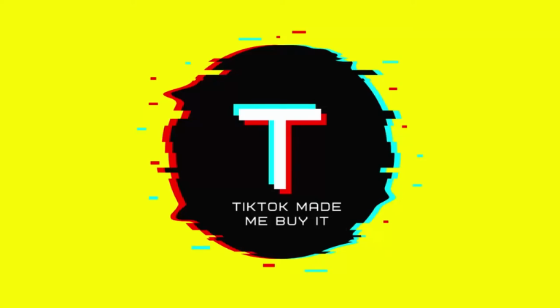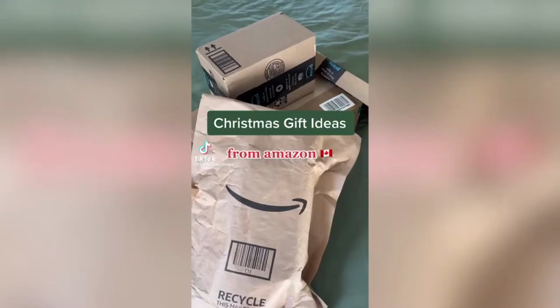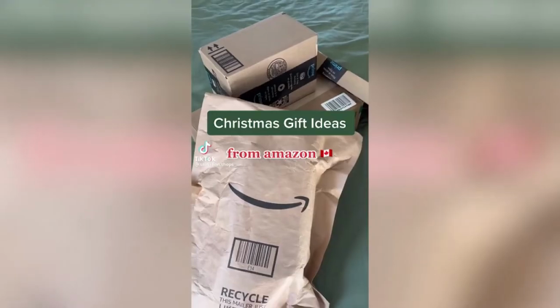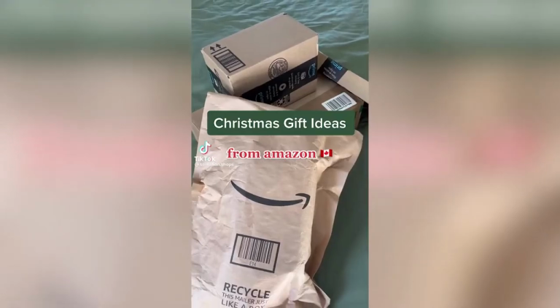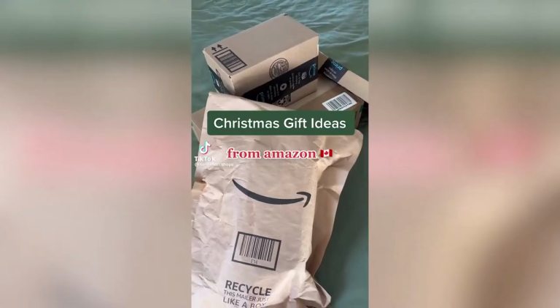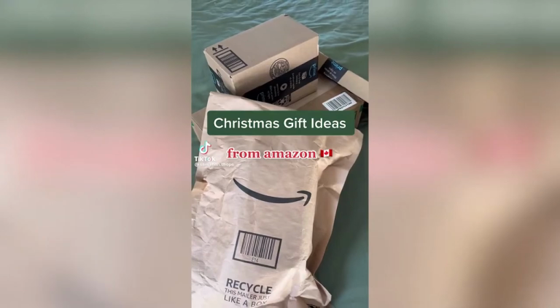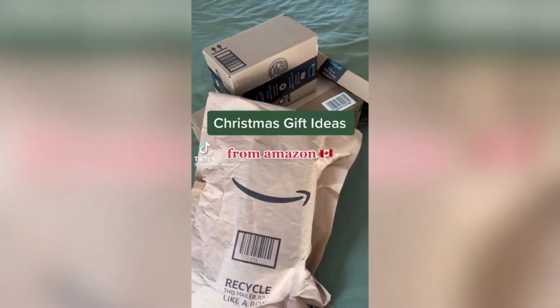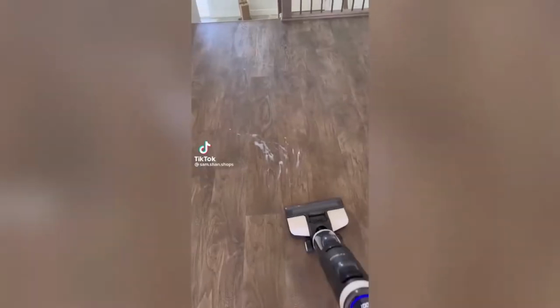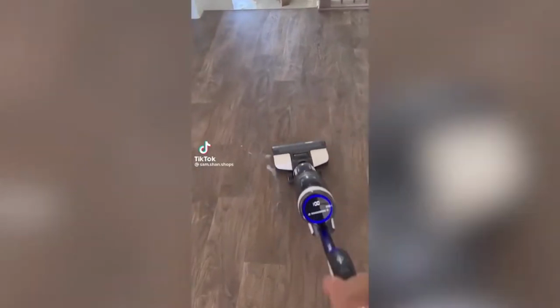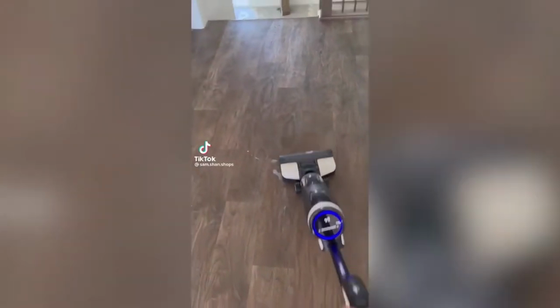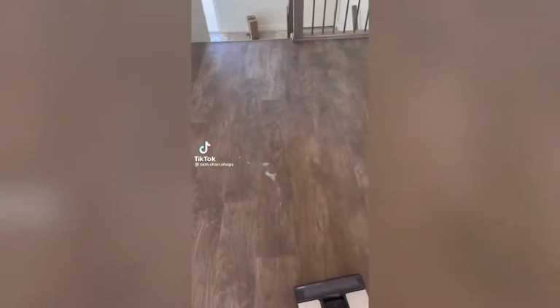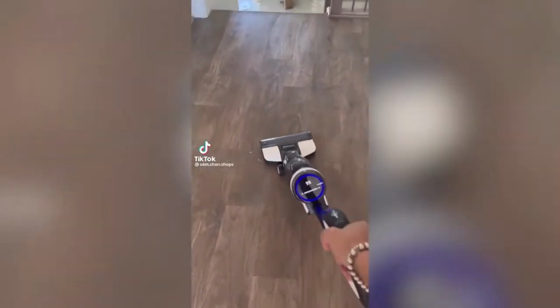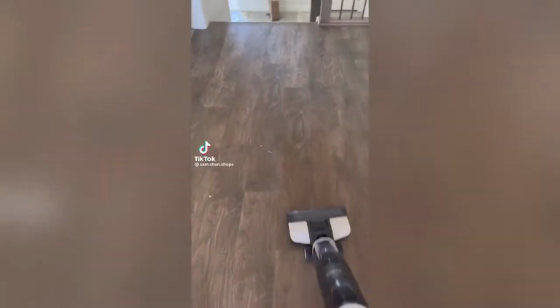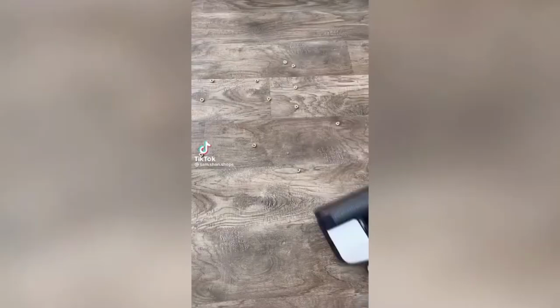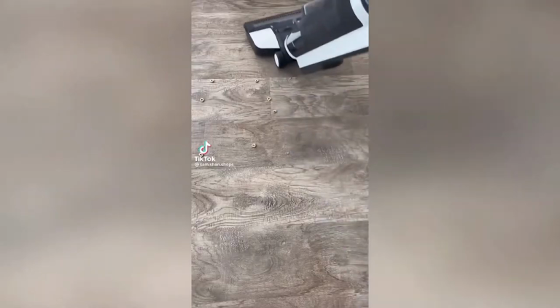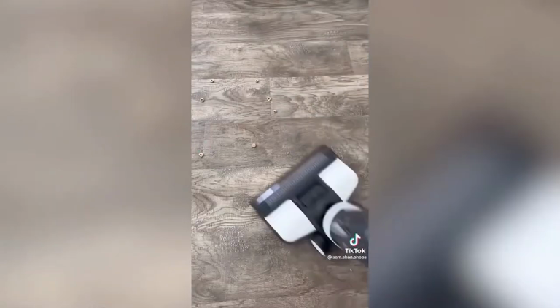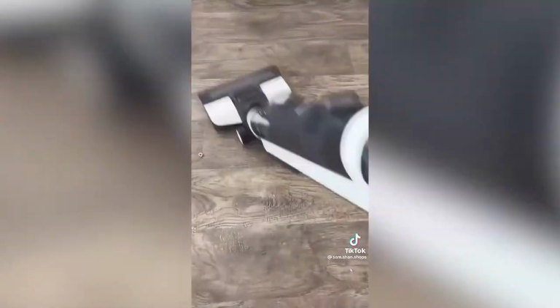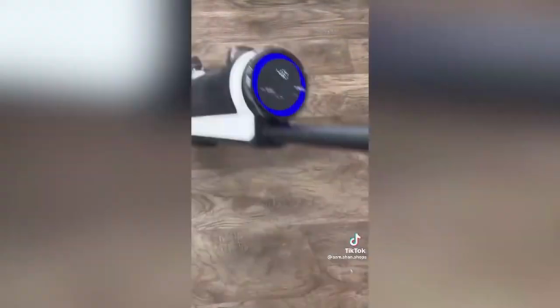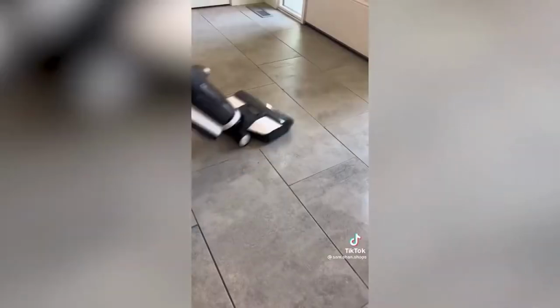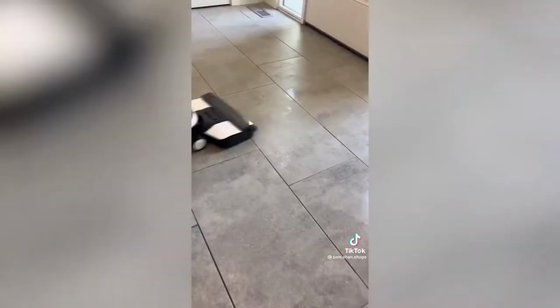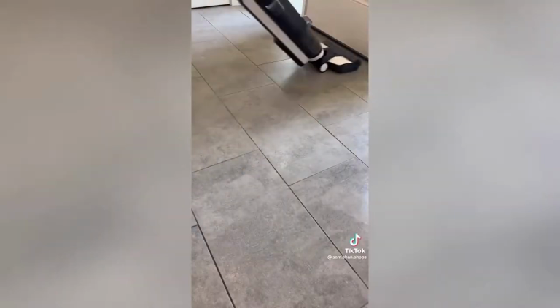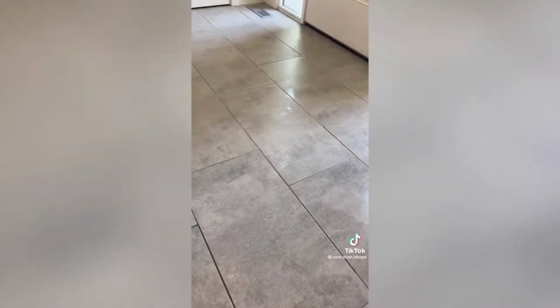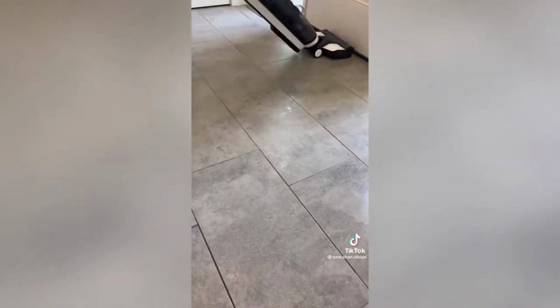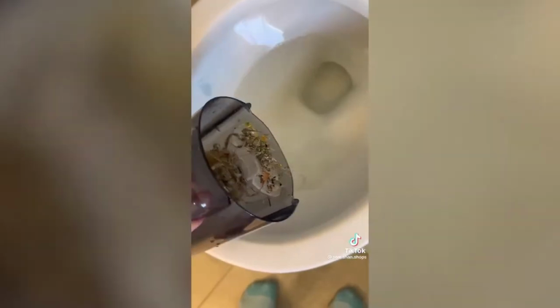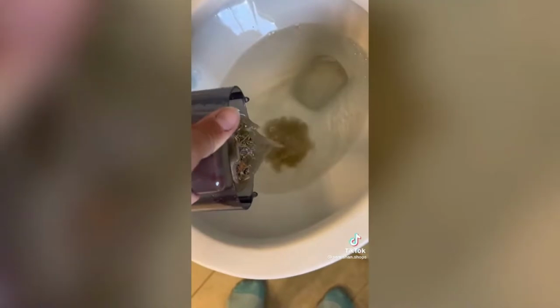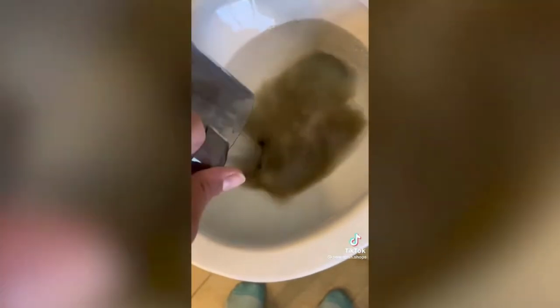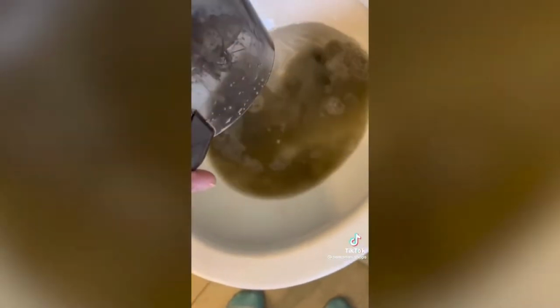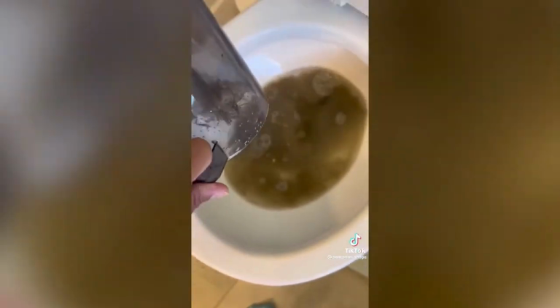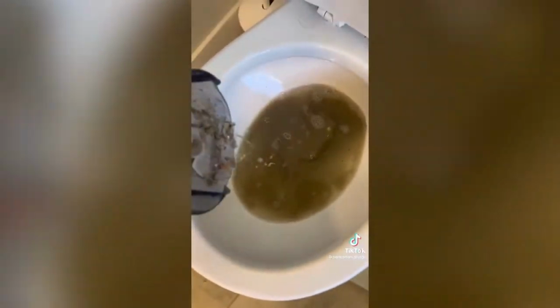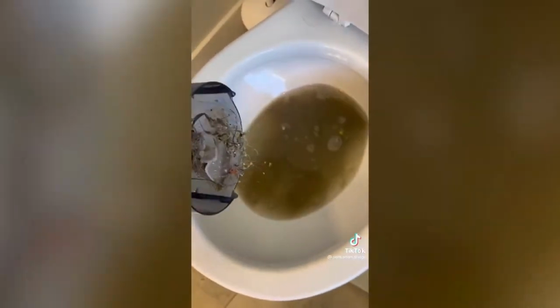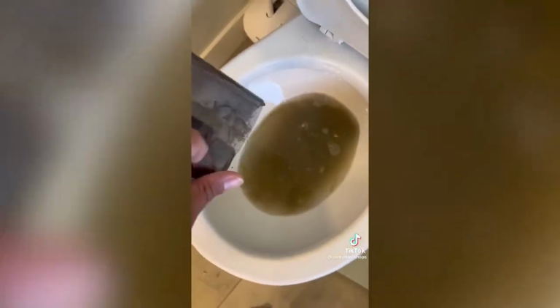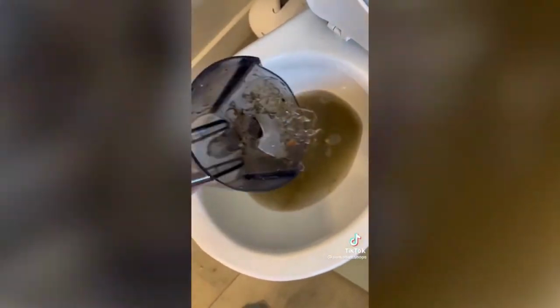Gift ideas from Amazon Canada: first is this mop vacuum that cleans wet and dry debris and spills off your floor. I use this once a week and every time I am shocked by how filthy the dirty water tank is.